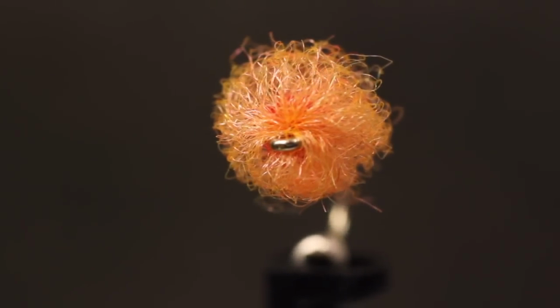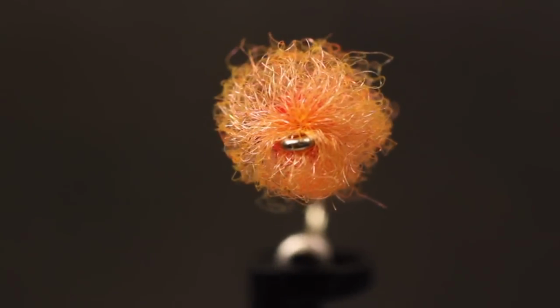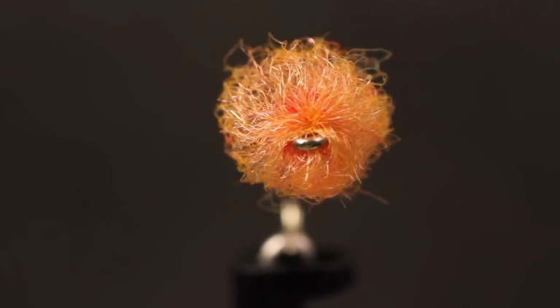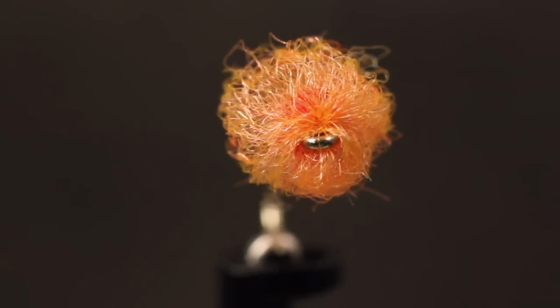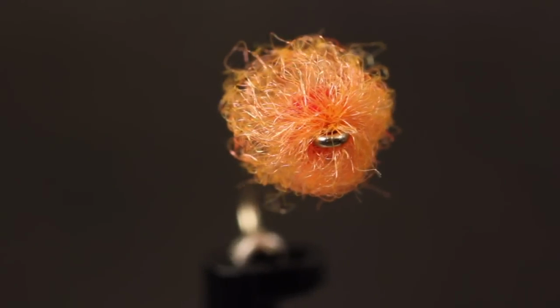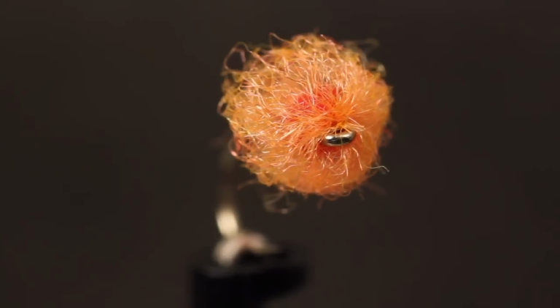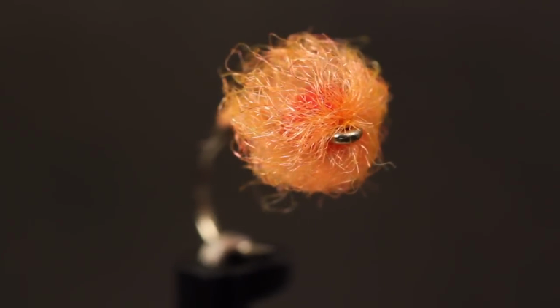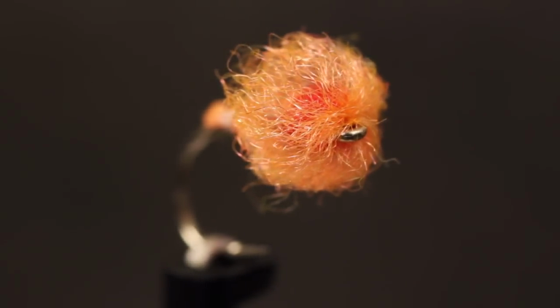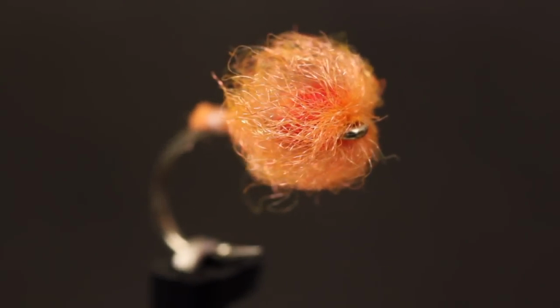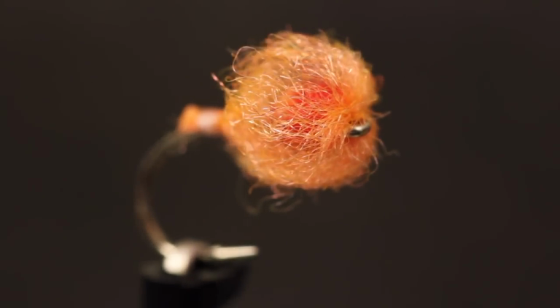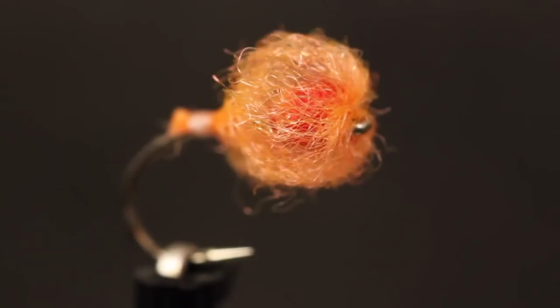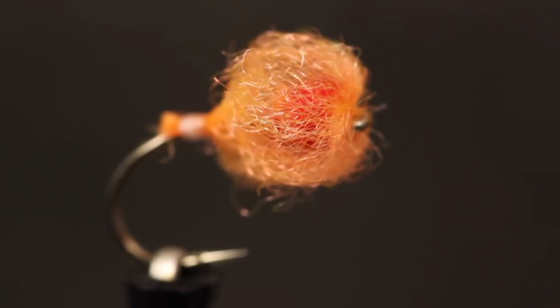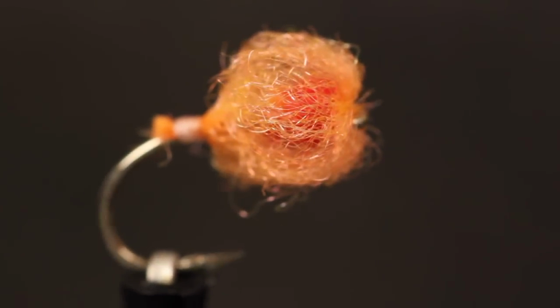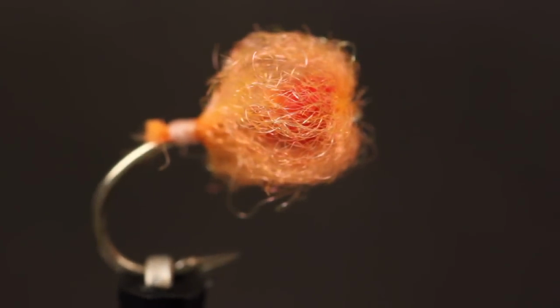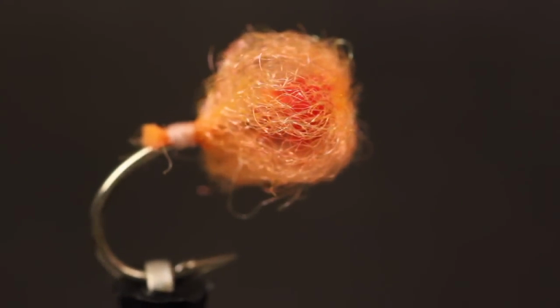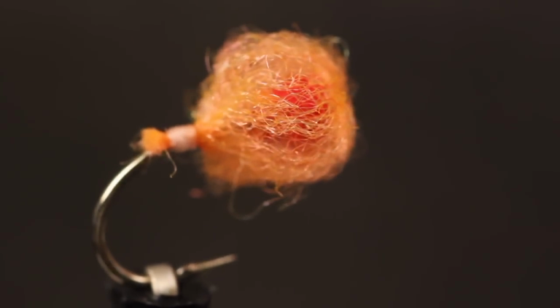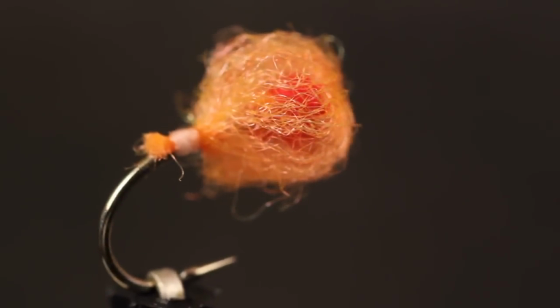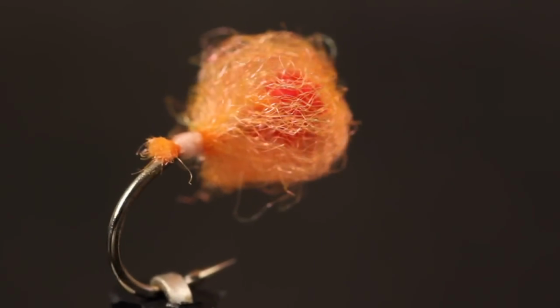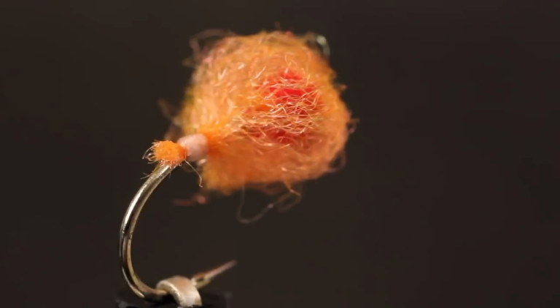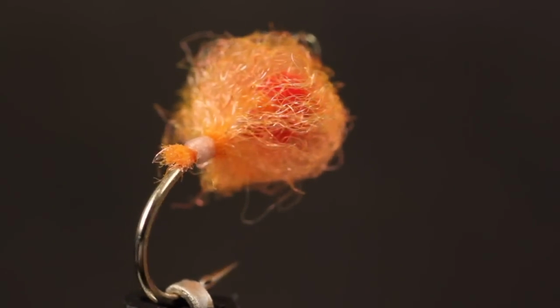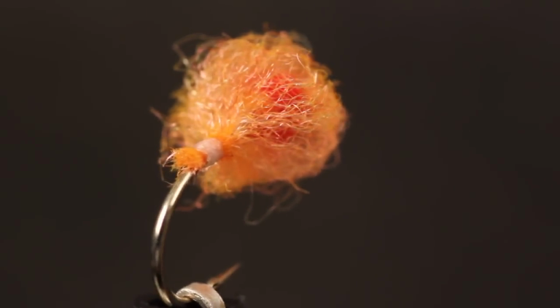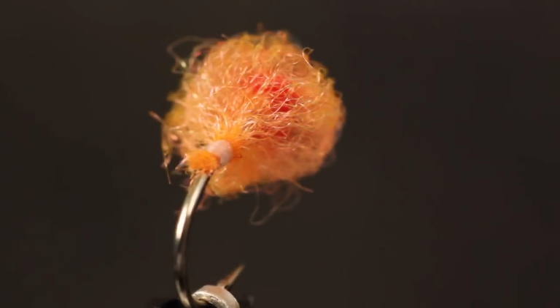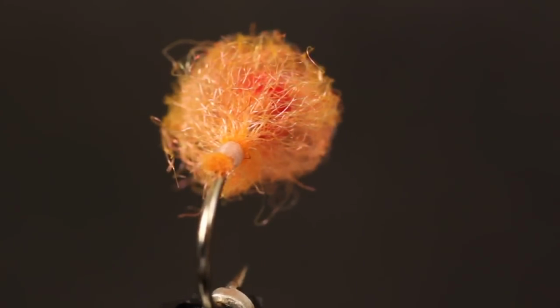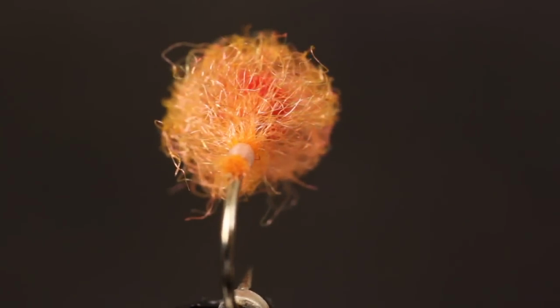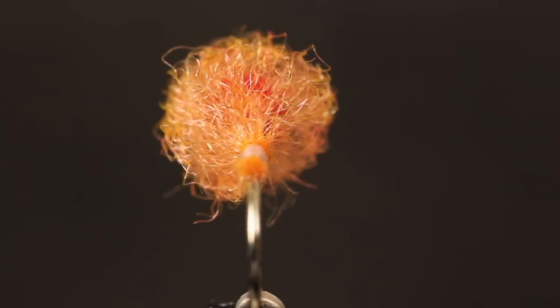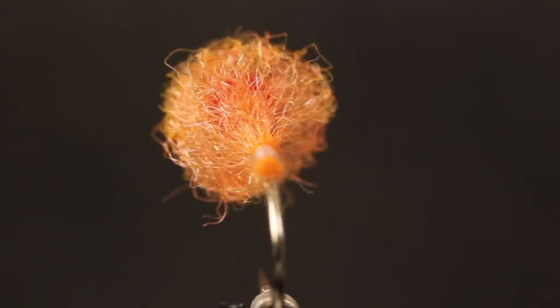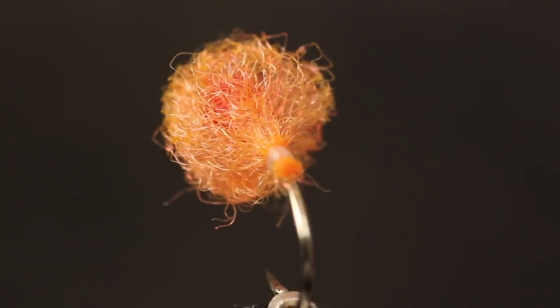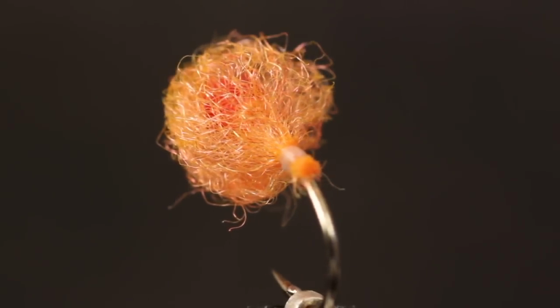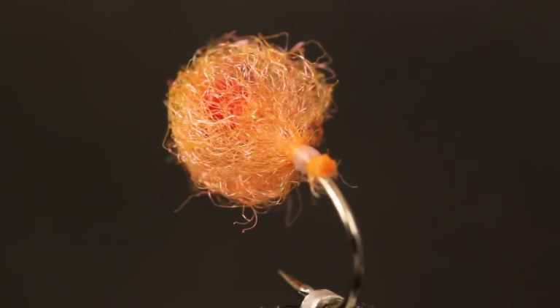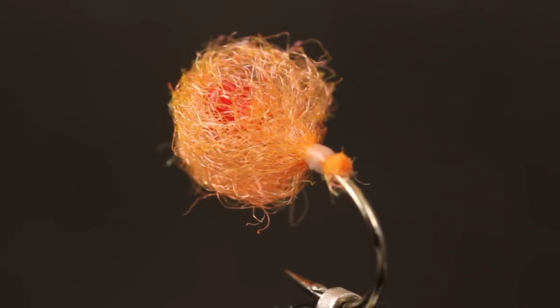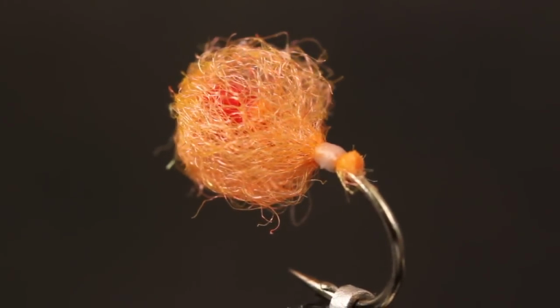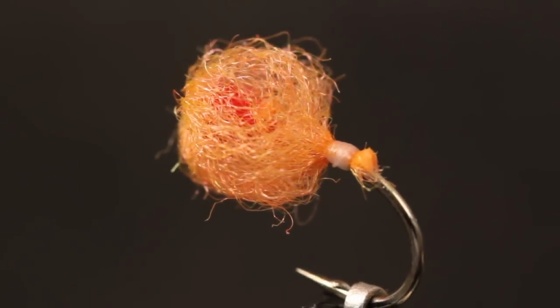Whether you're a fan of egg patterns or one of those people who believe they're bait and have no place in fly fishing, it's hard to argue with their effectiveness. This particular pattern is a lot of fun to tie and when wet is incredibly realistic. So here goes.